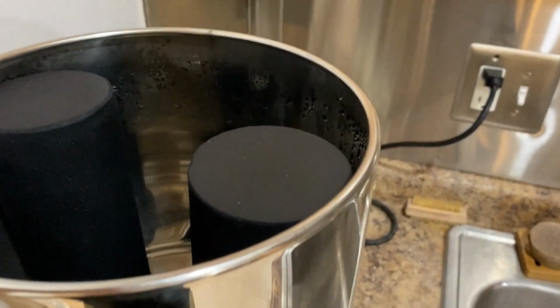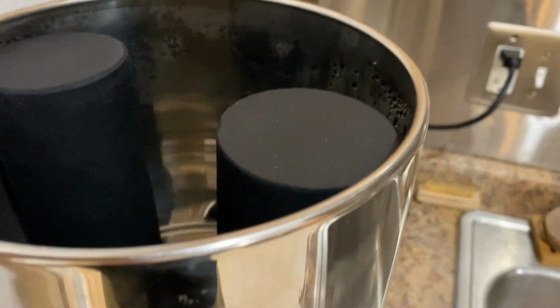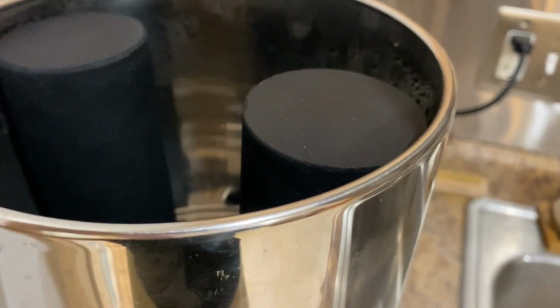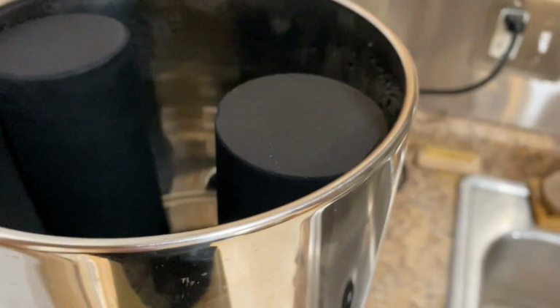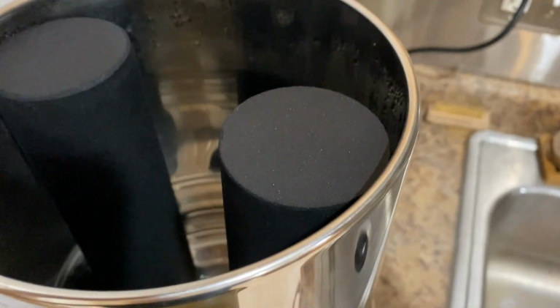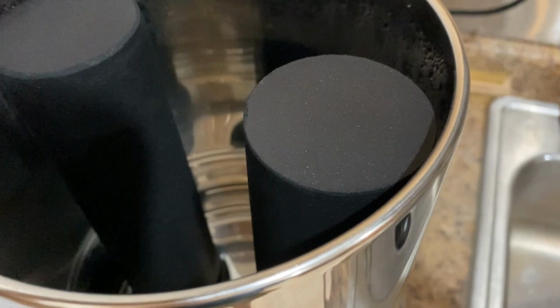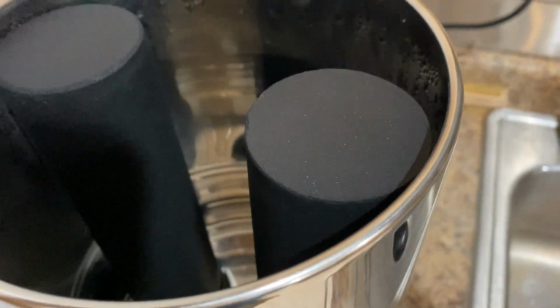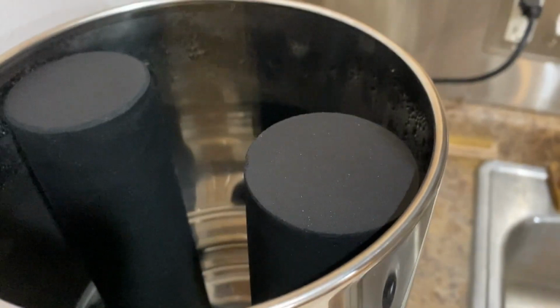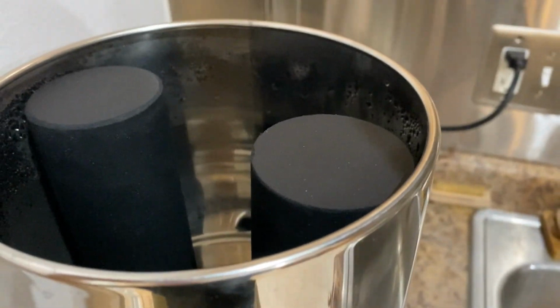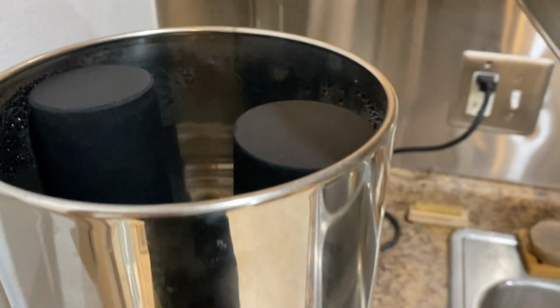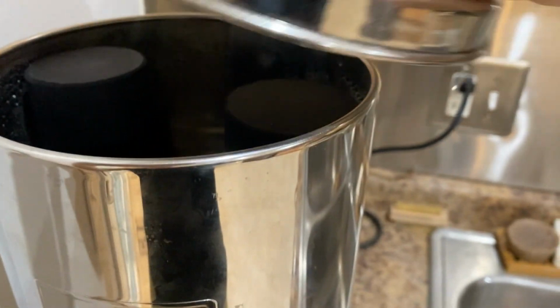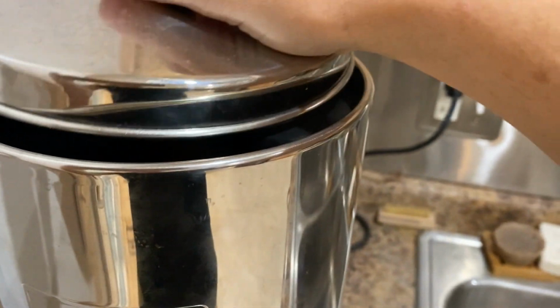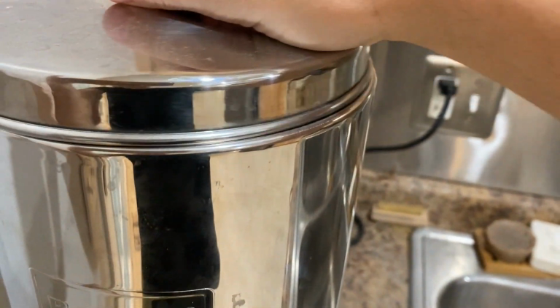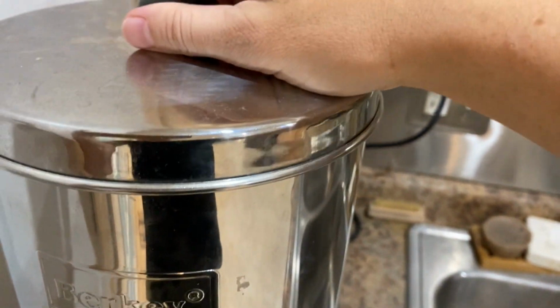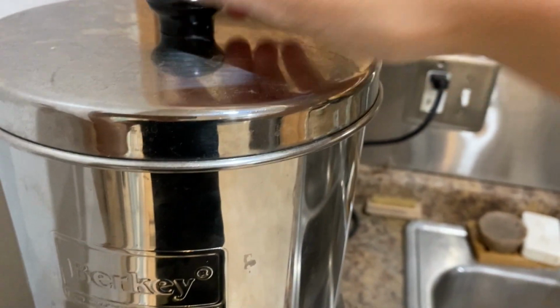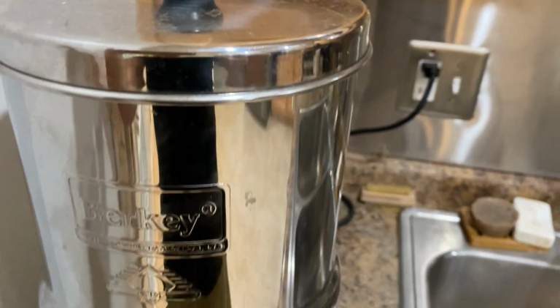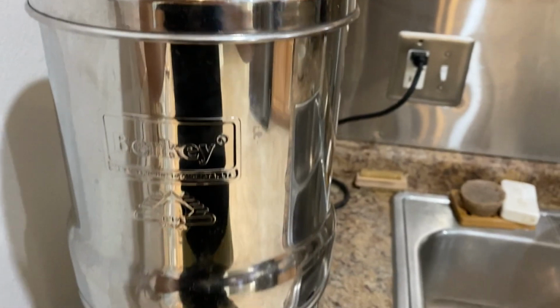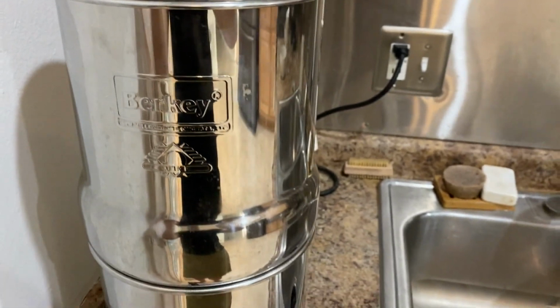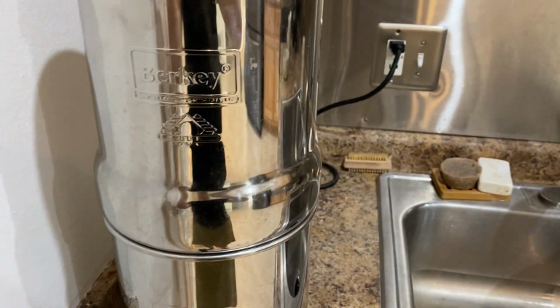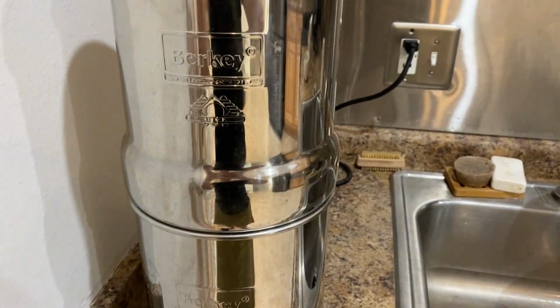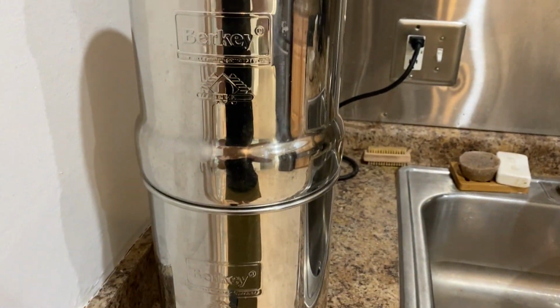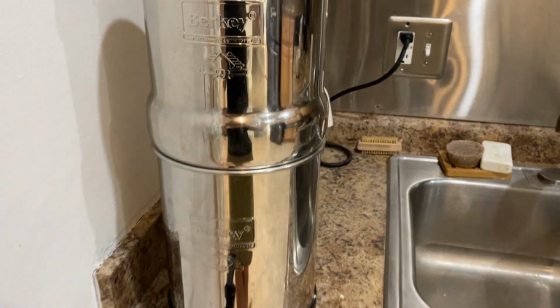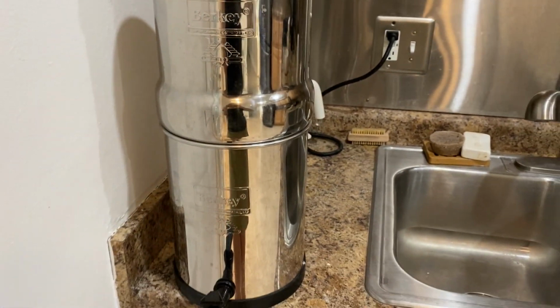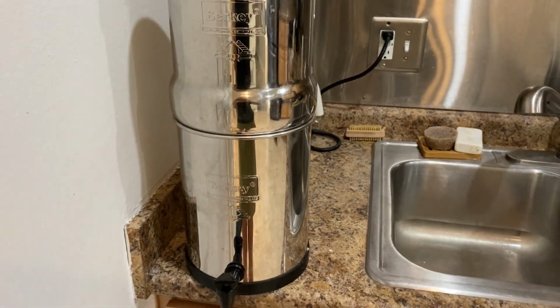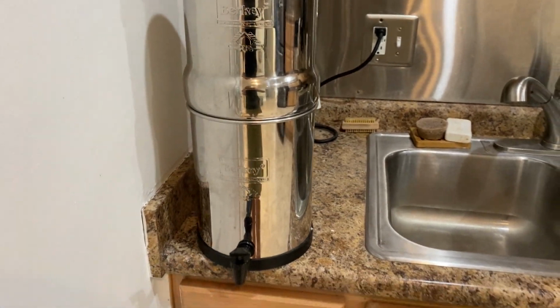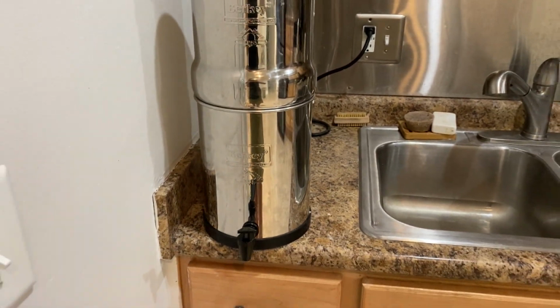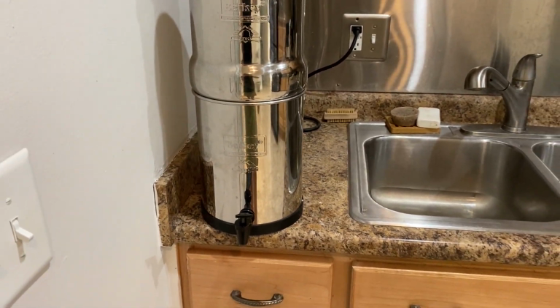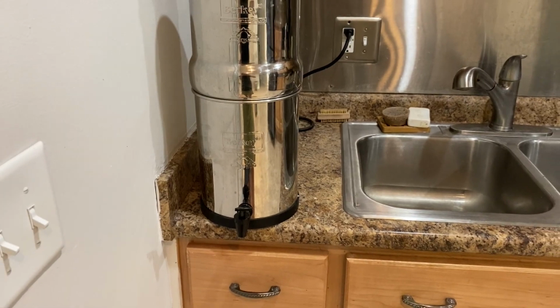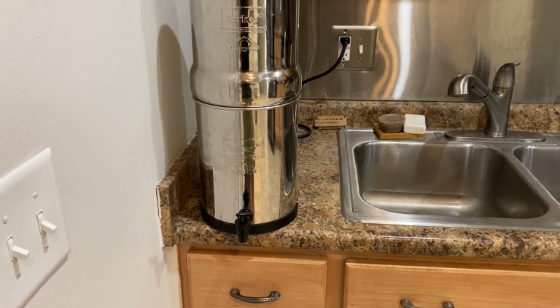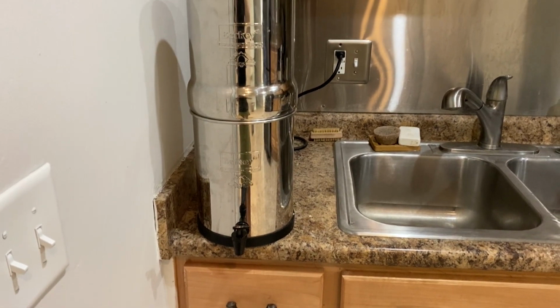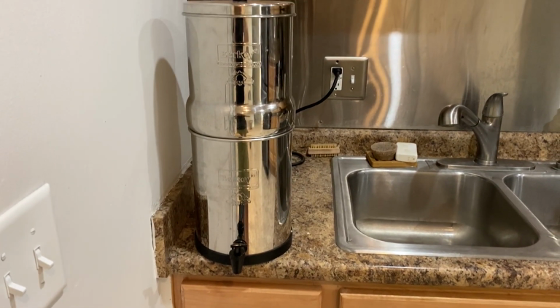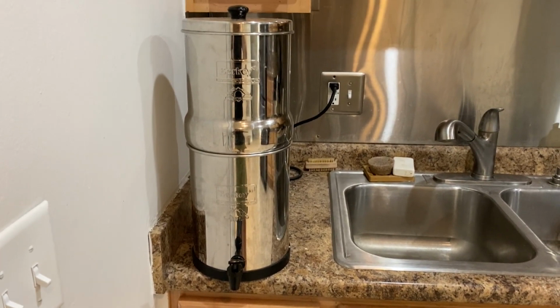We either use glasses or reusable bottles. The water also tastes really good. We went for a day trip one day and ended up having to get bottled water. When I tasted it I could not believe how bad it tasted compared to the Berkey water.